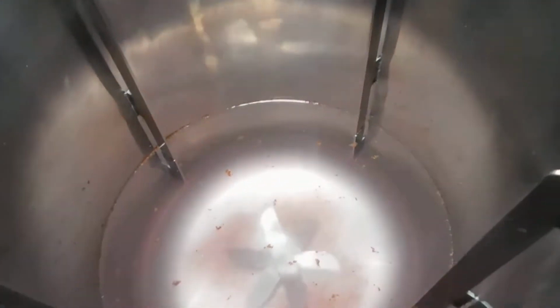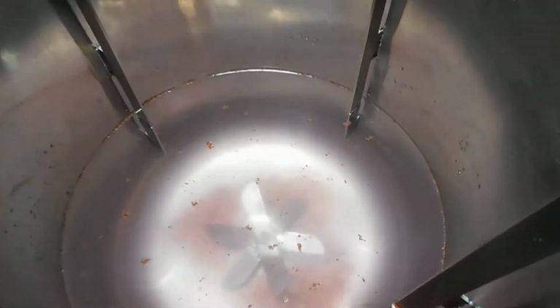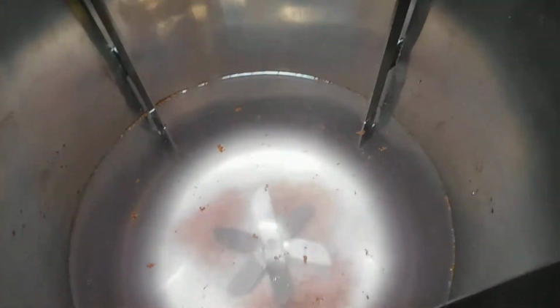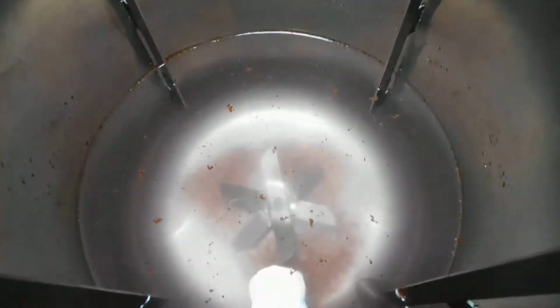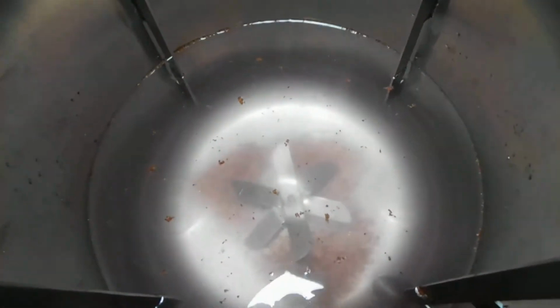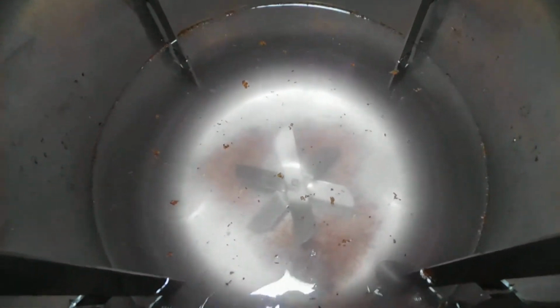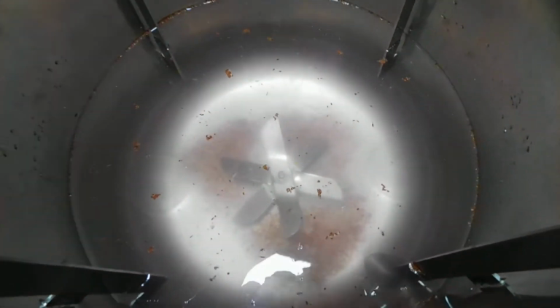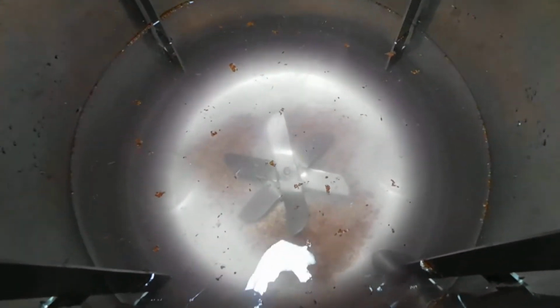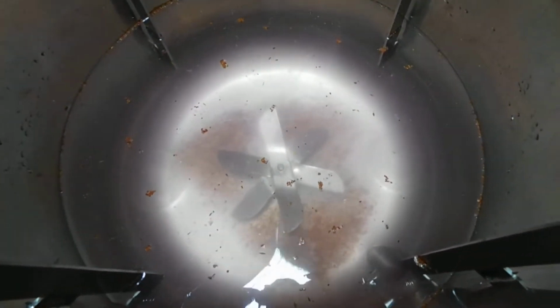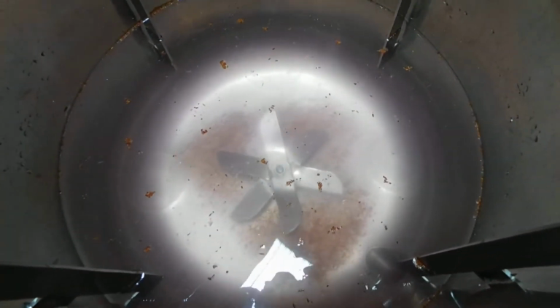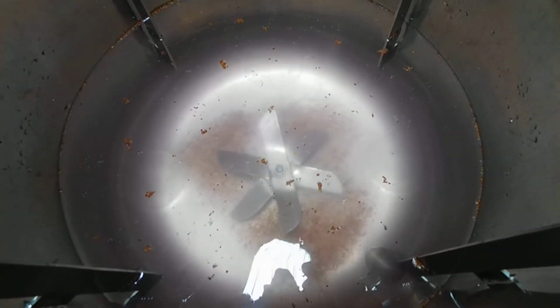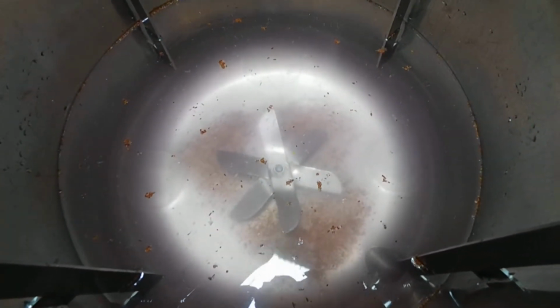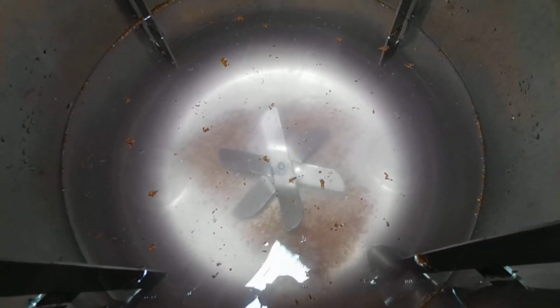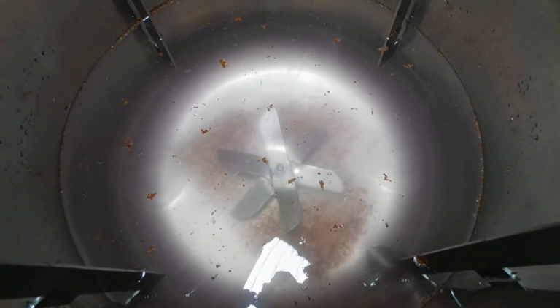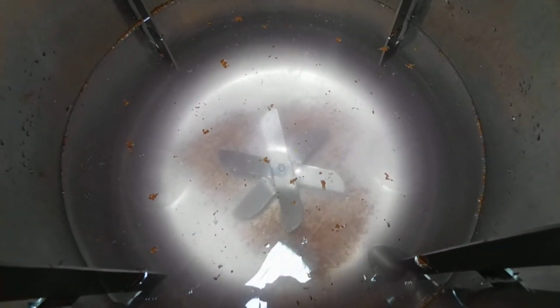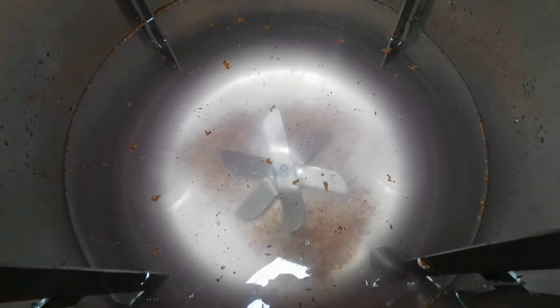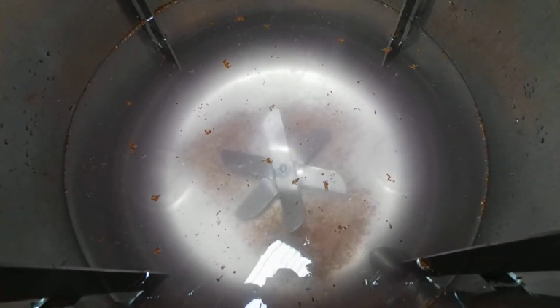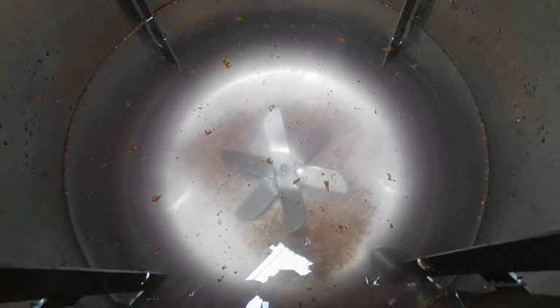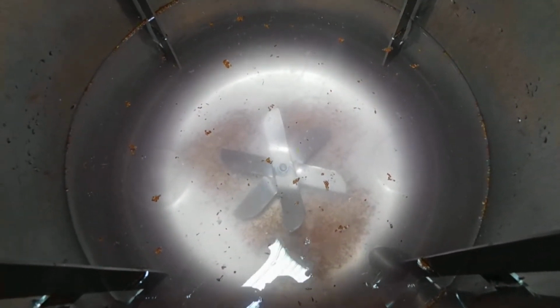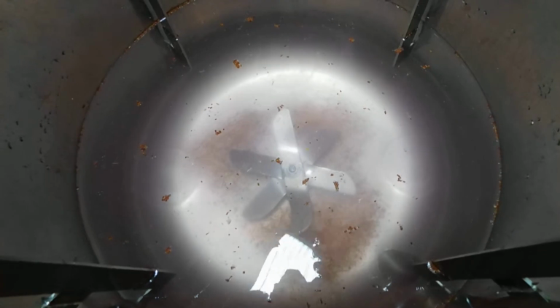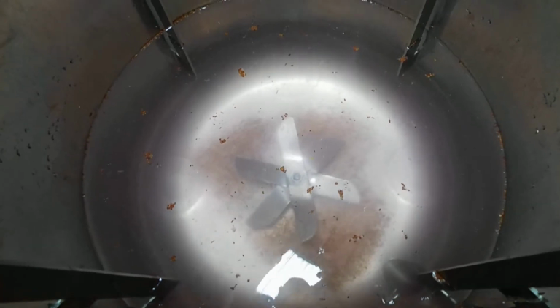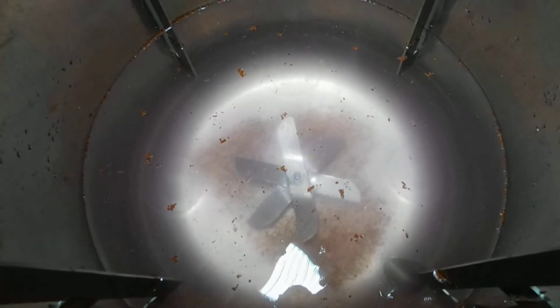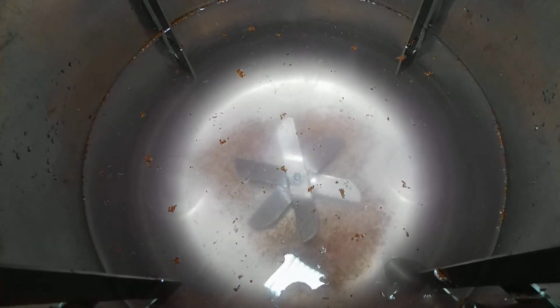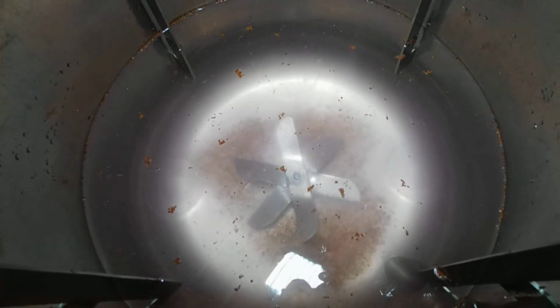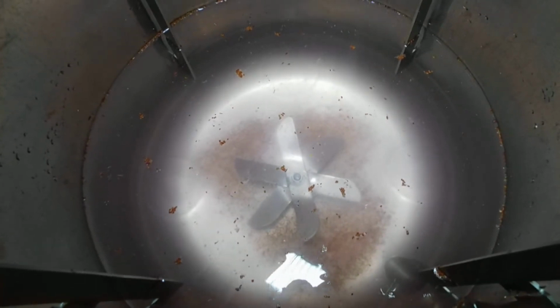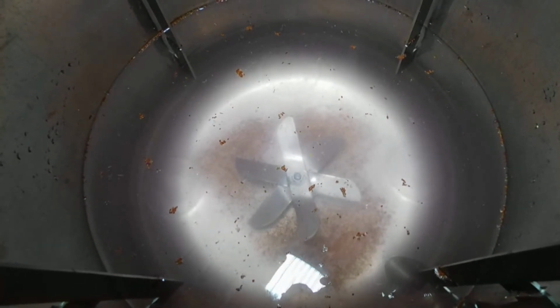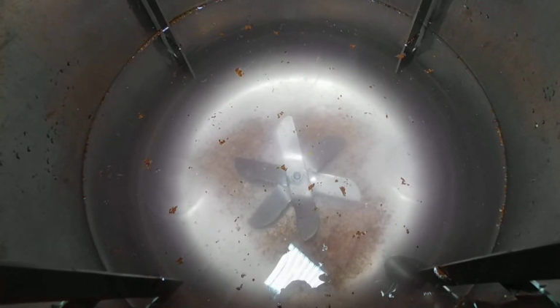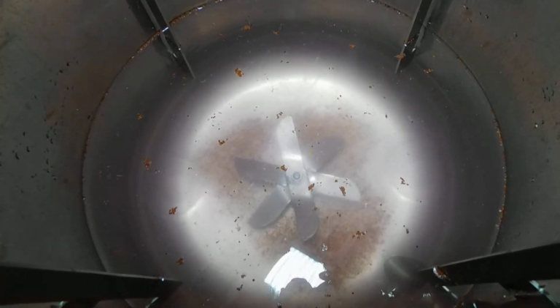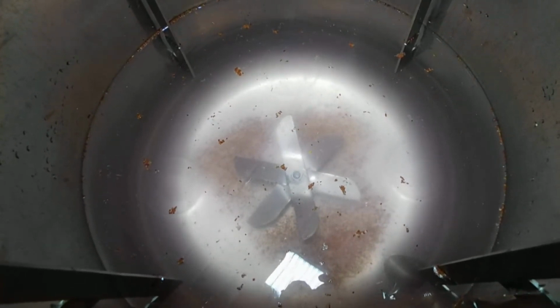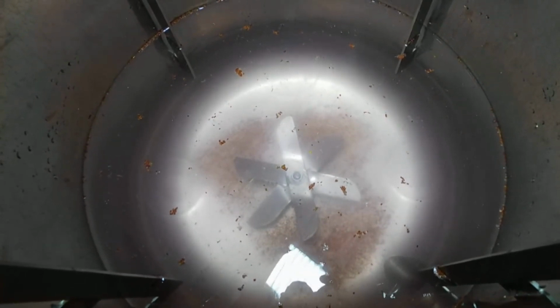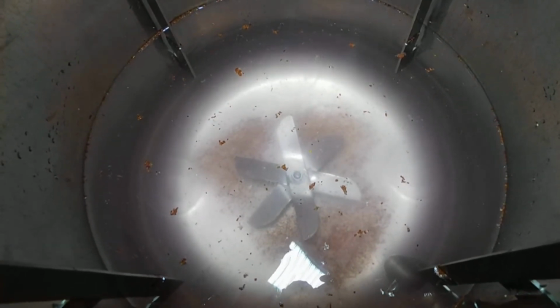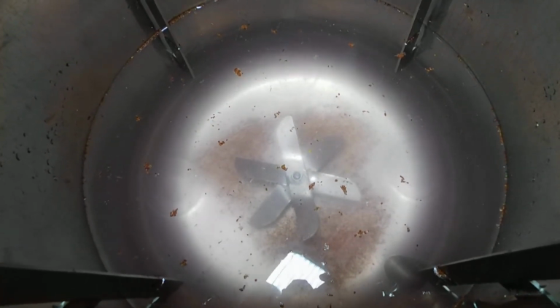As you can see inside there — I hope you can get a look through that — it's a six-blade sharp-edged agitator which spins at high speed with the four baffles.